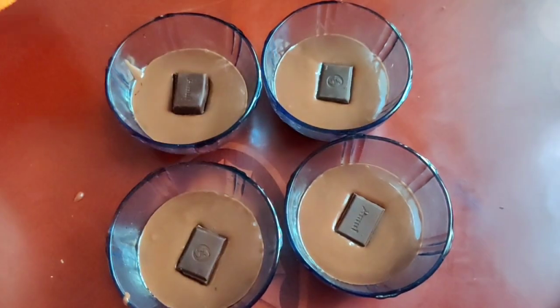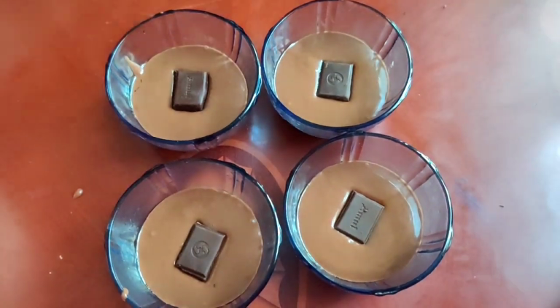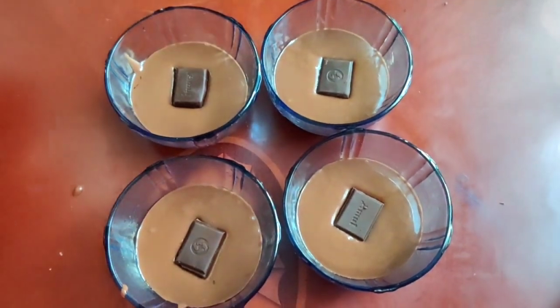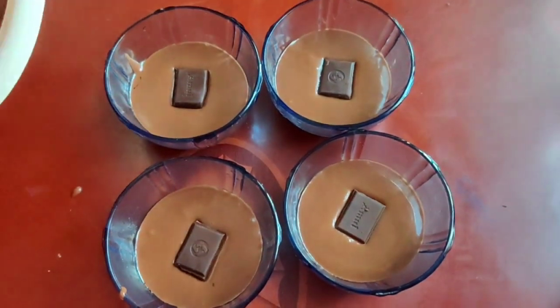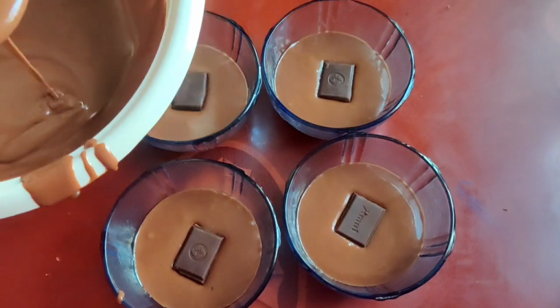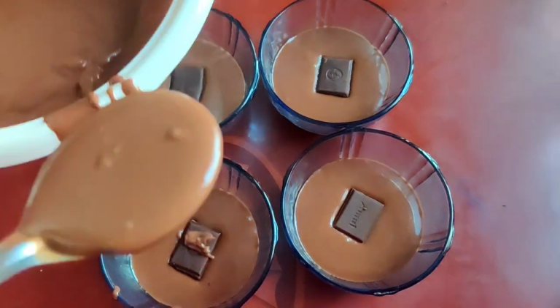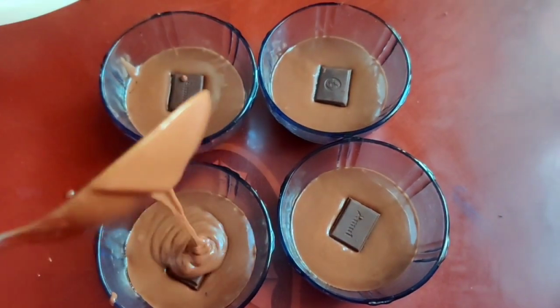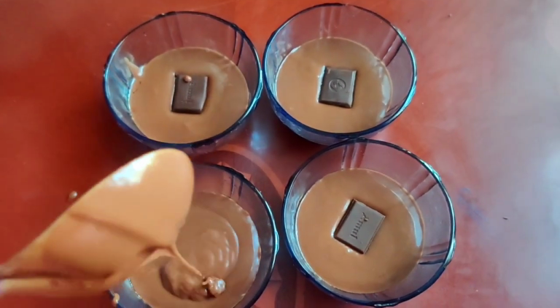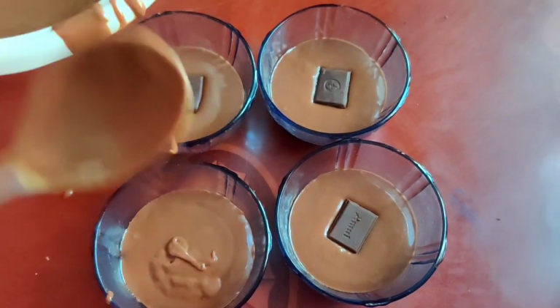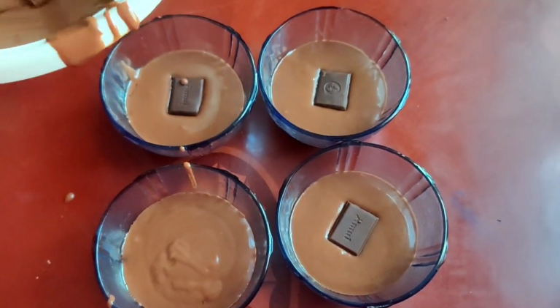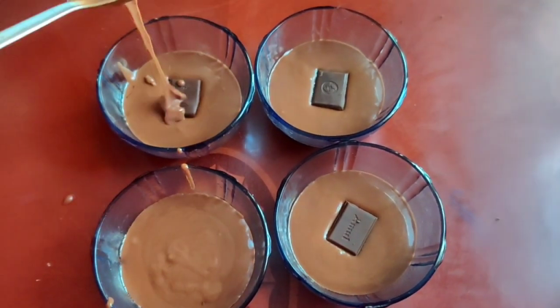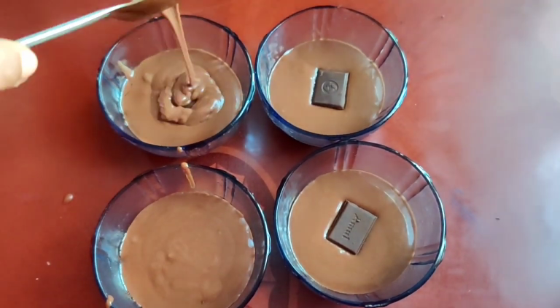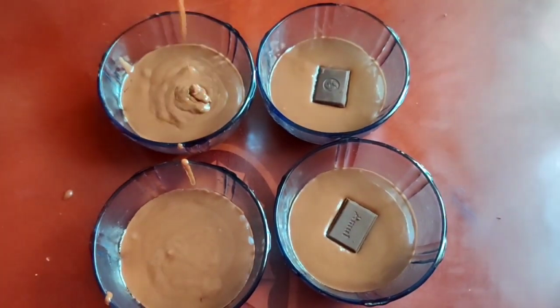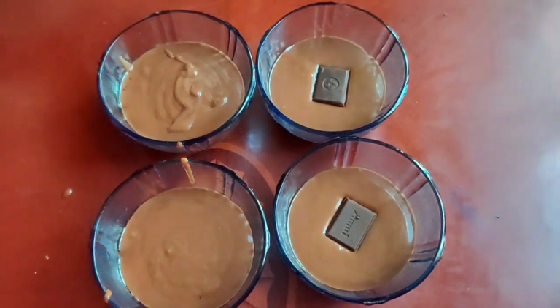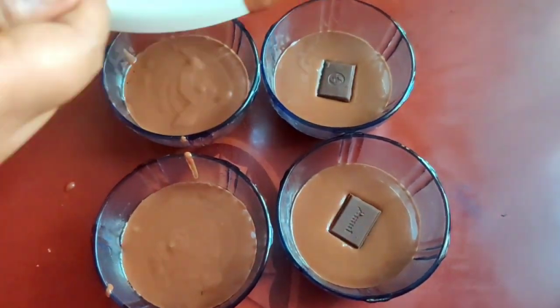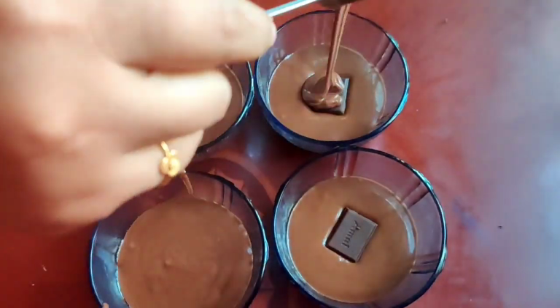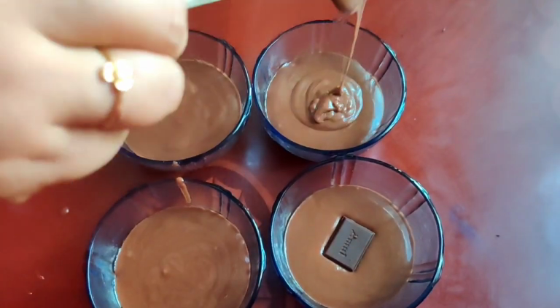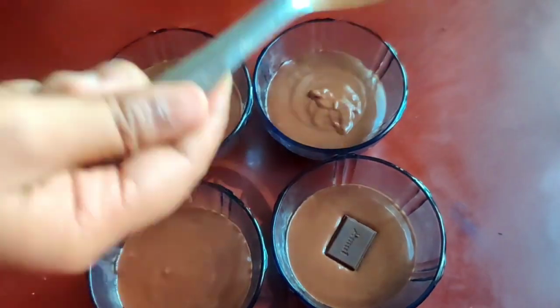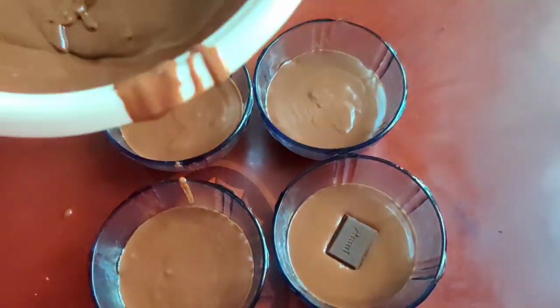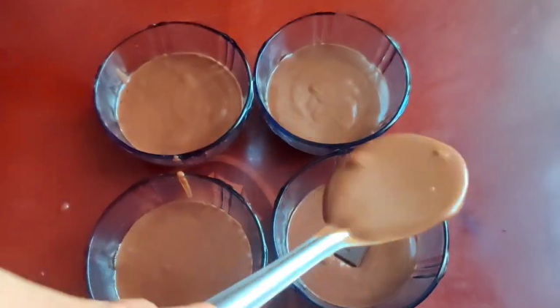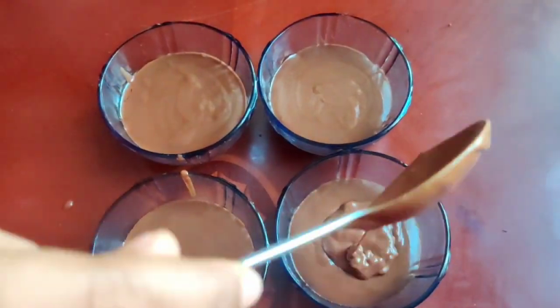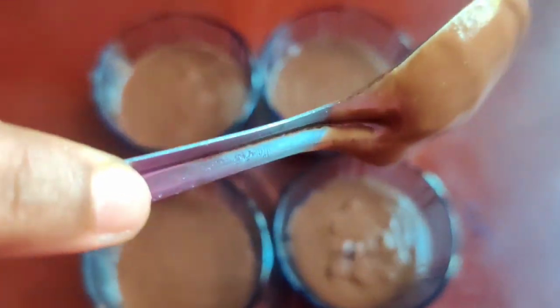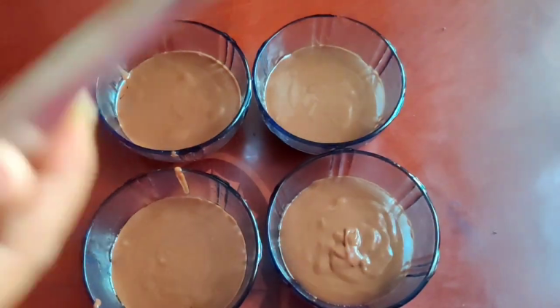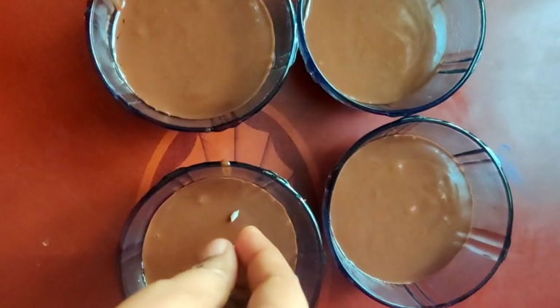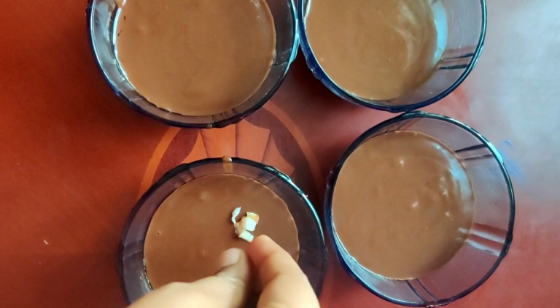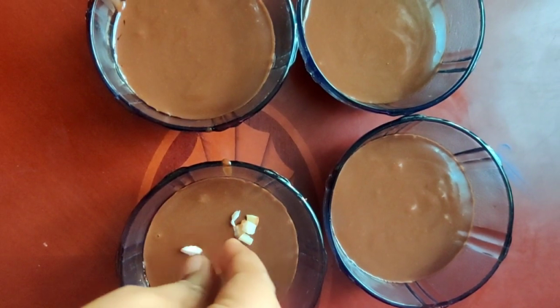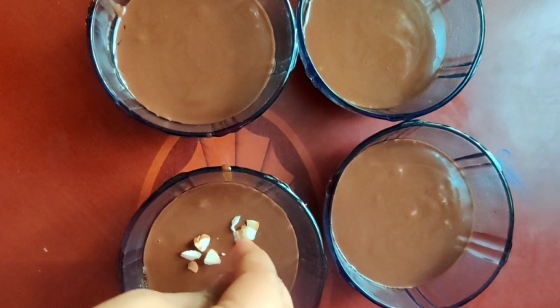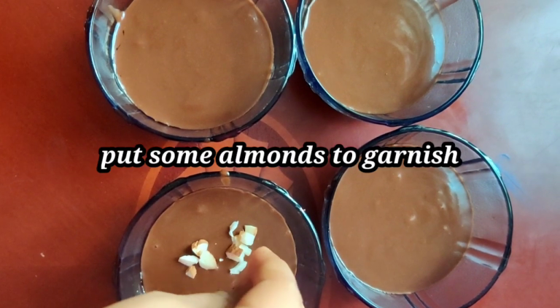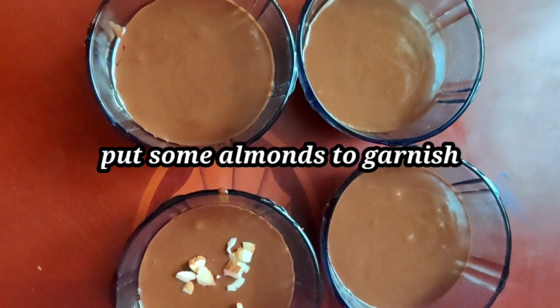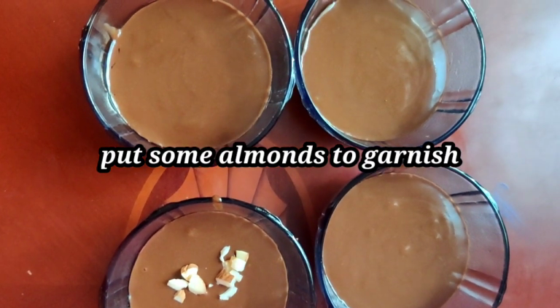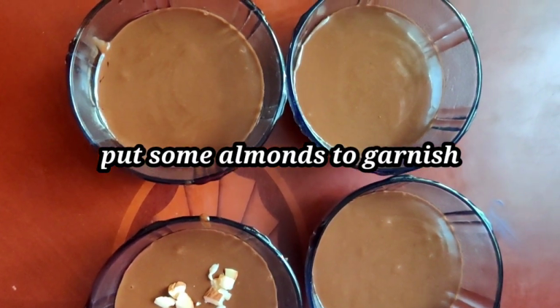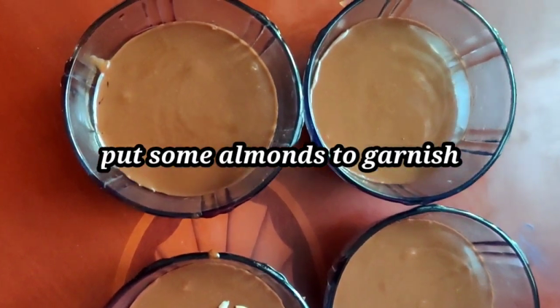Add 1 spoon to the chocolate and add 1 spoon to it. Add a little garnish to the almonds.